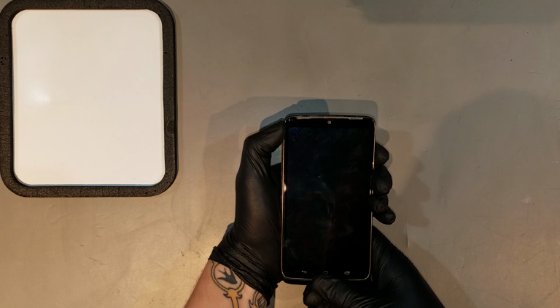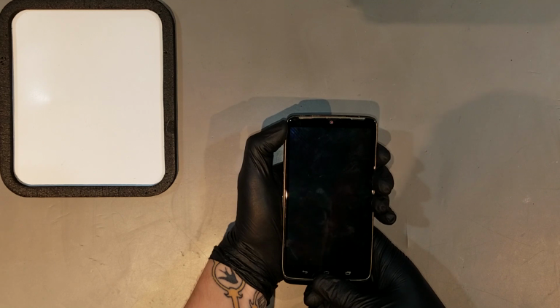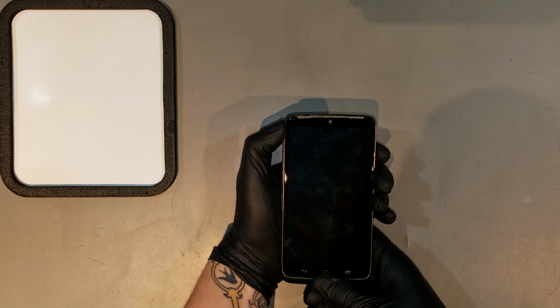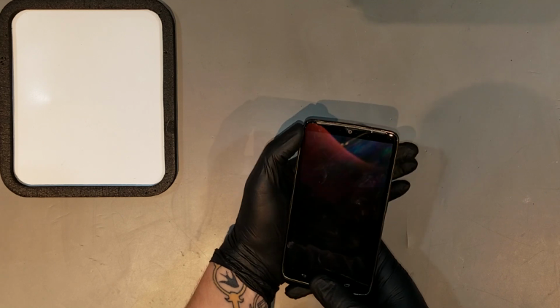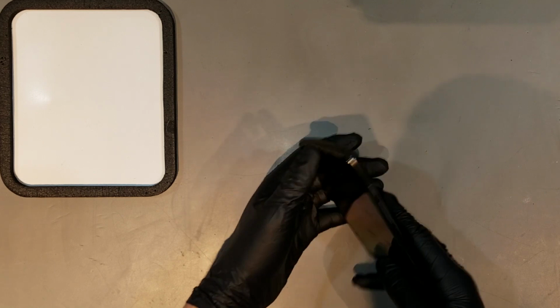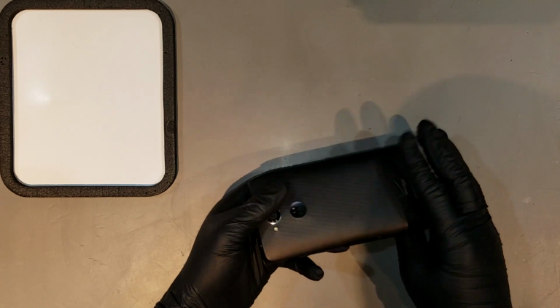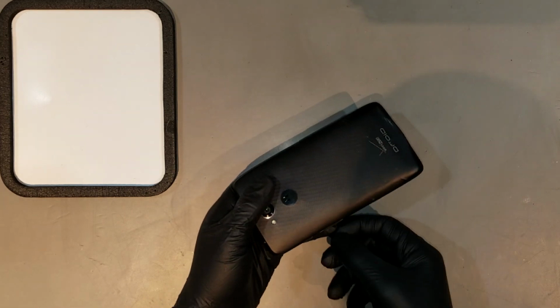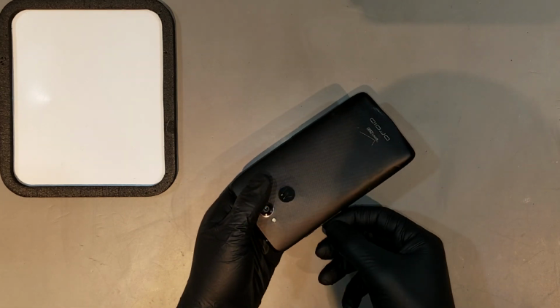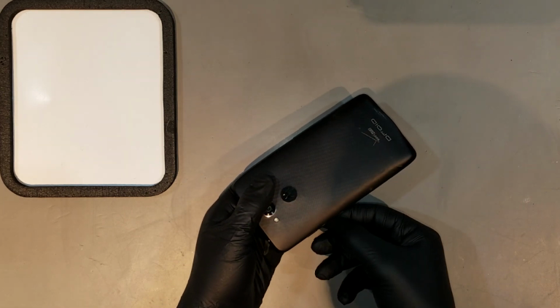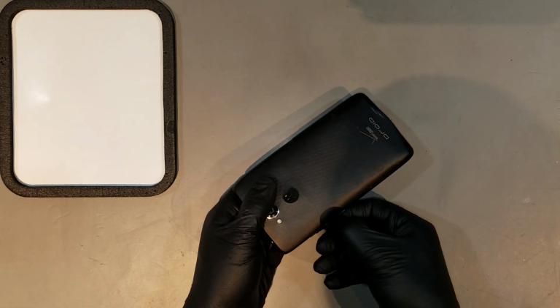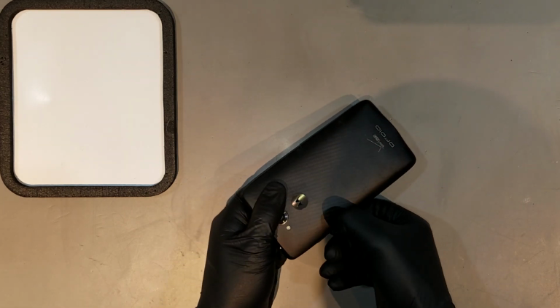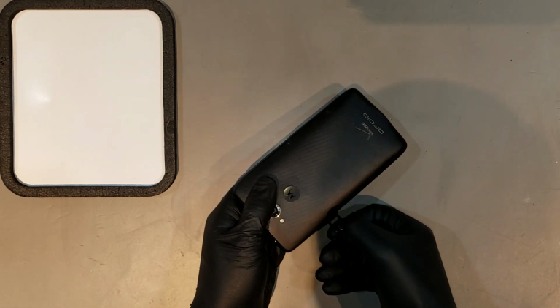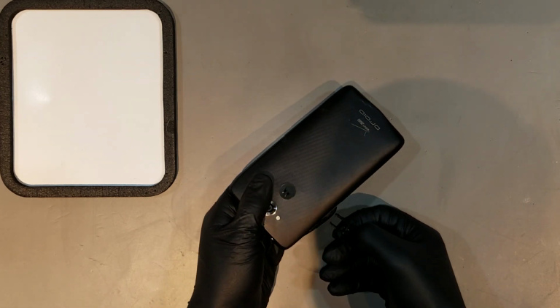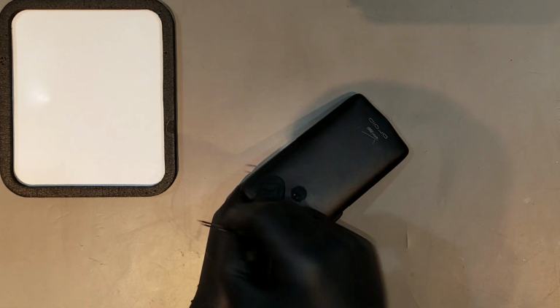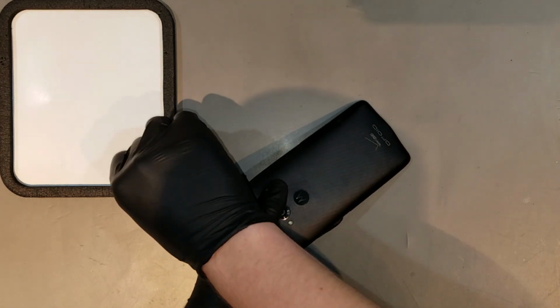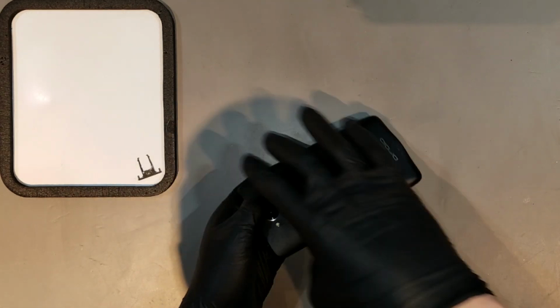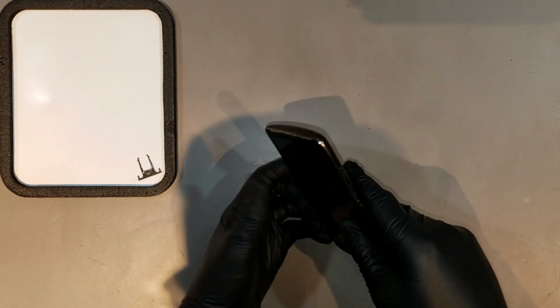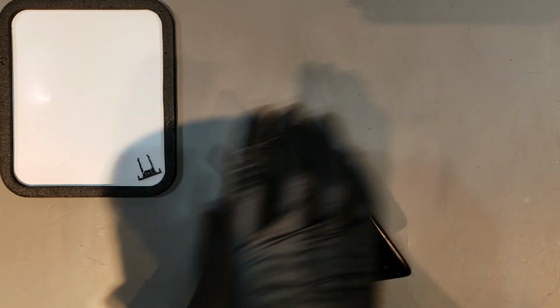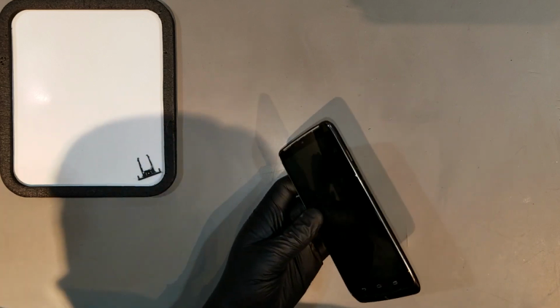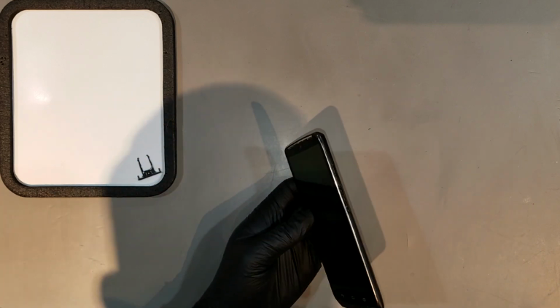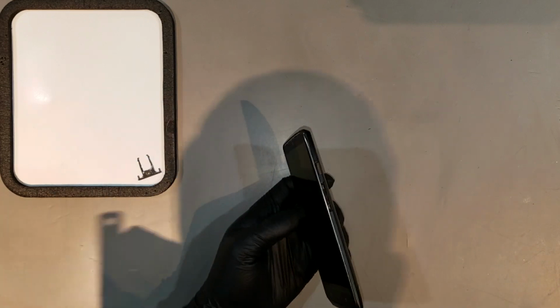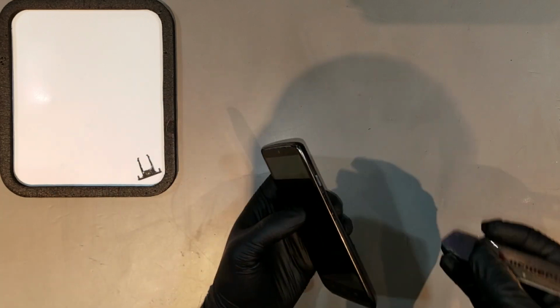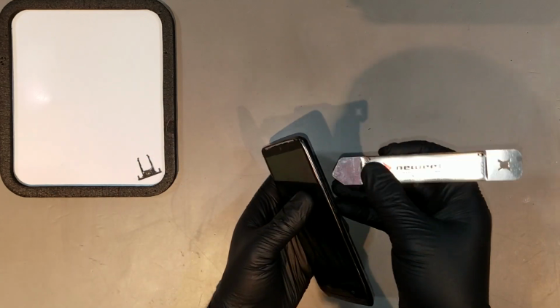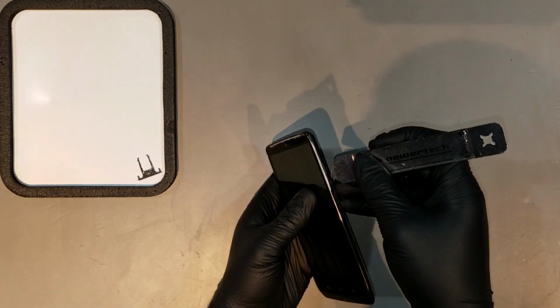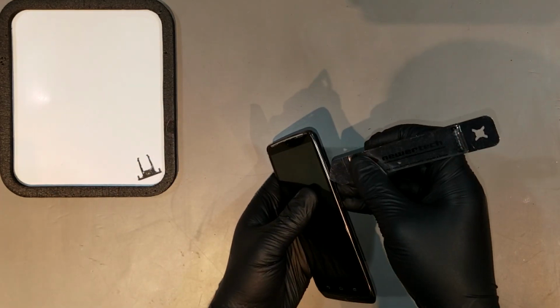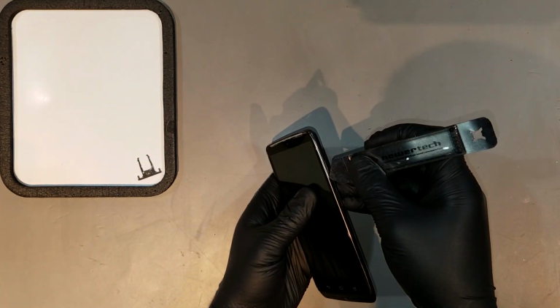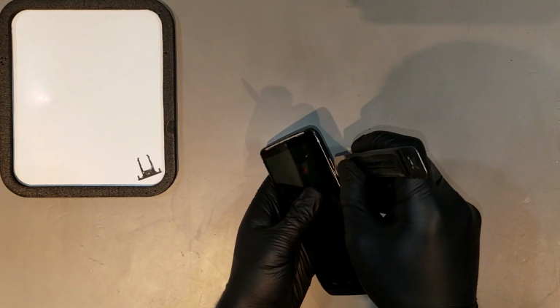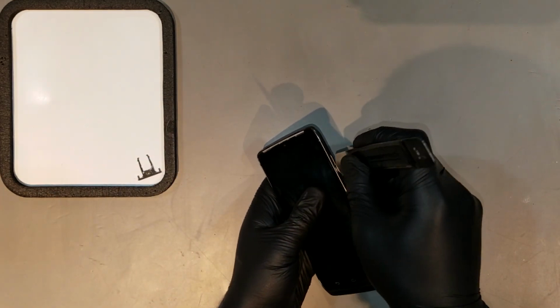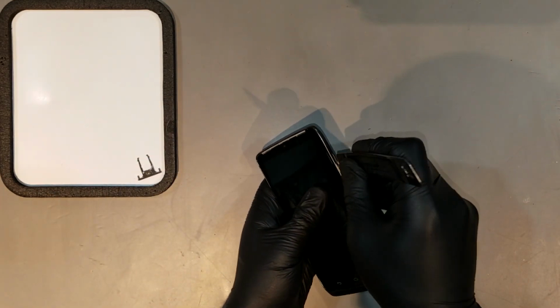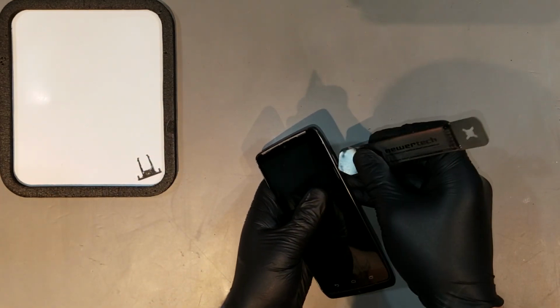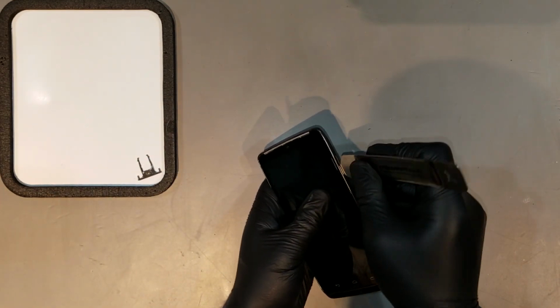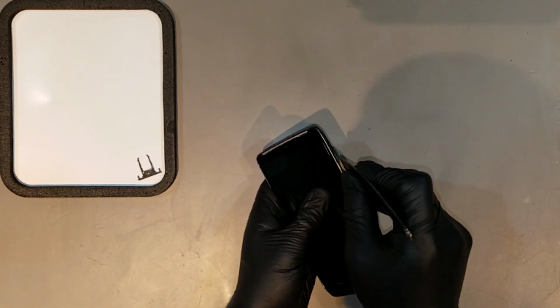After you've powered off the phone, you'll want to remove the SIM card tray before attempting to open it. You can then begin to pry it open by sliding an opening tool in between the bezel of the midframe and the back housing.